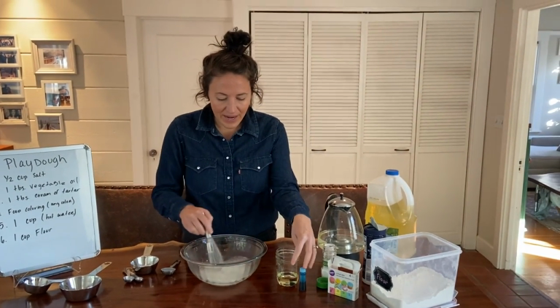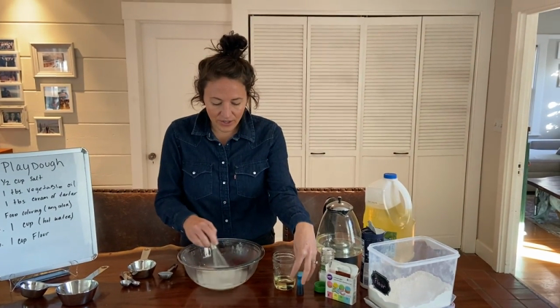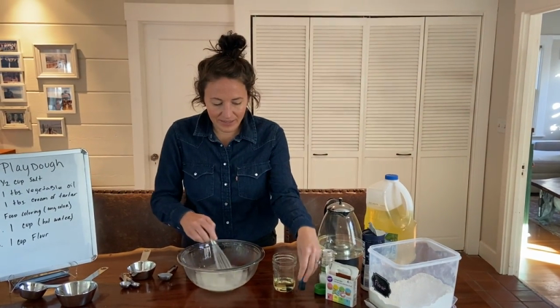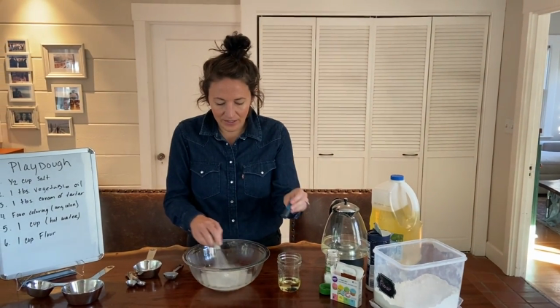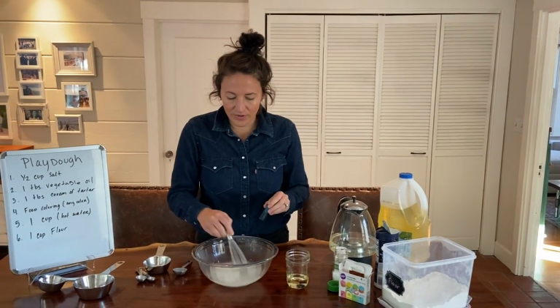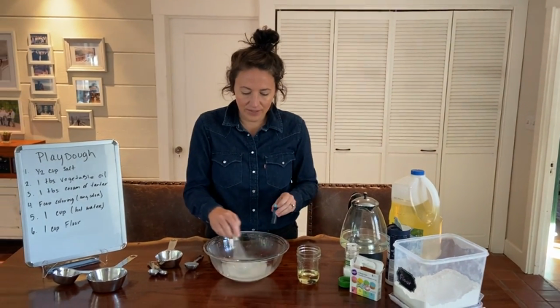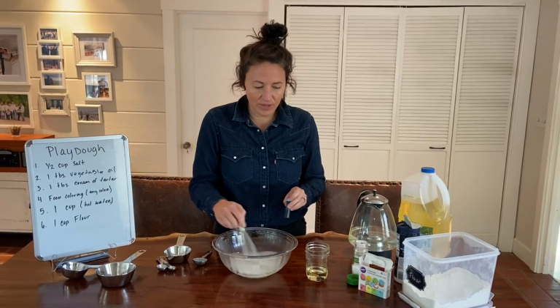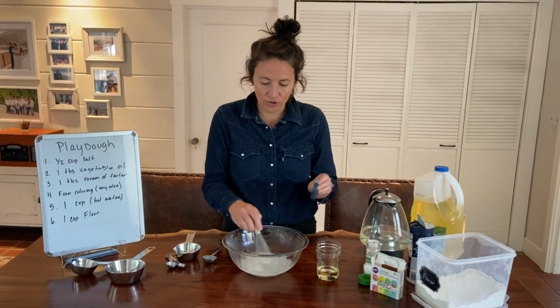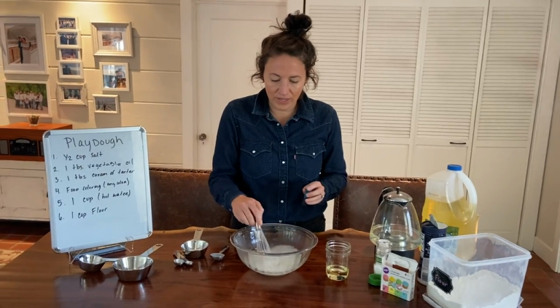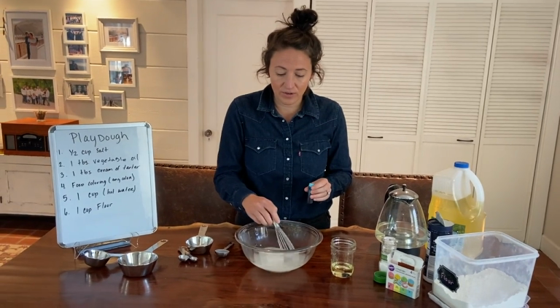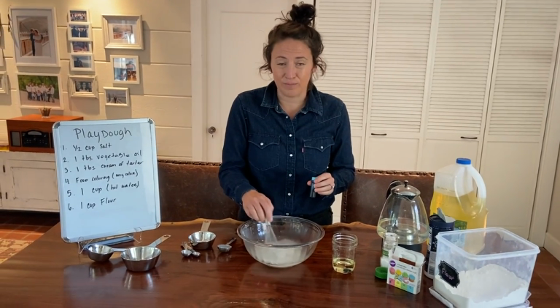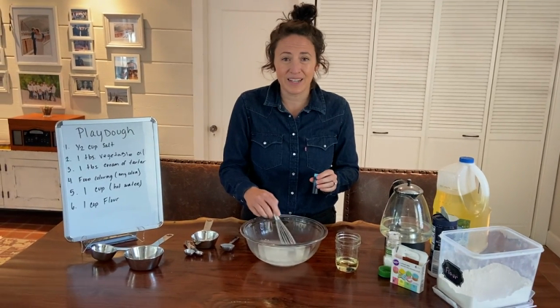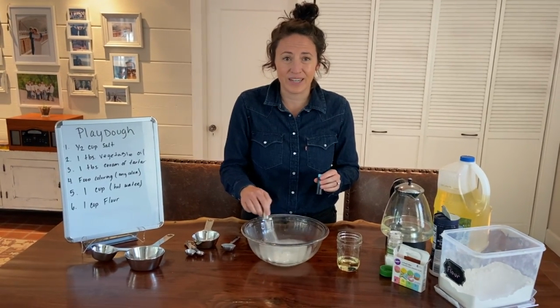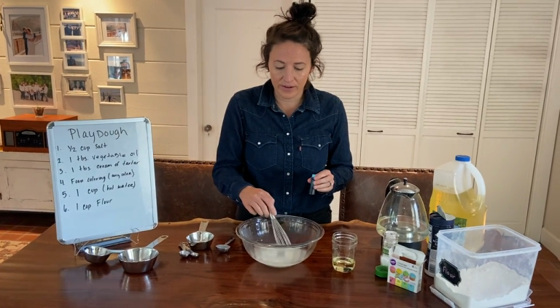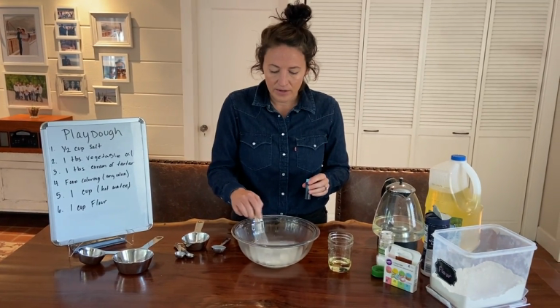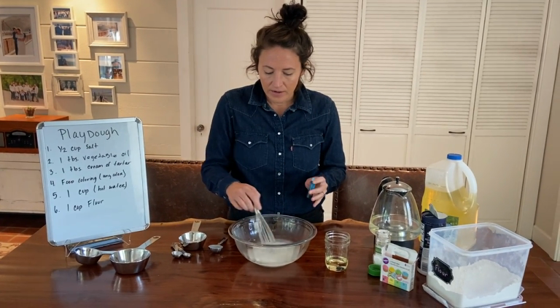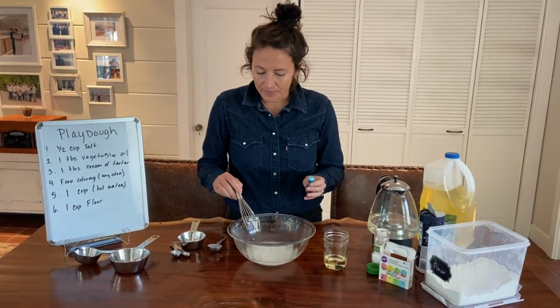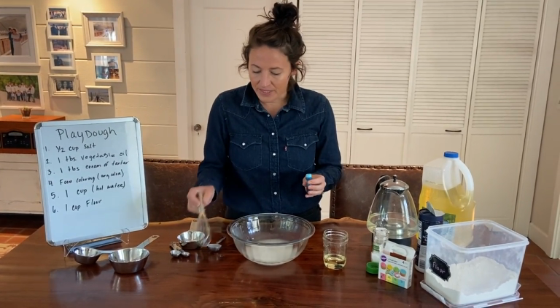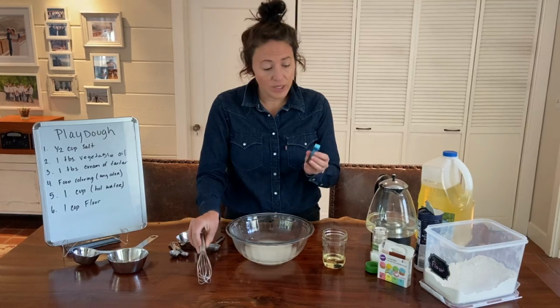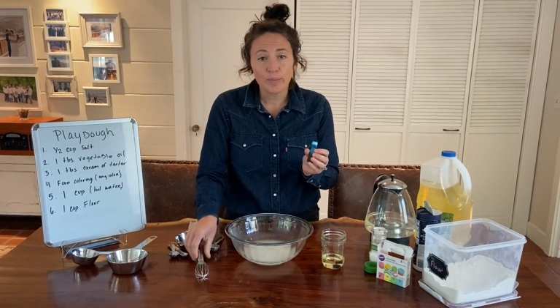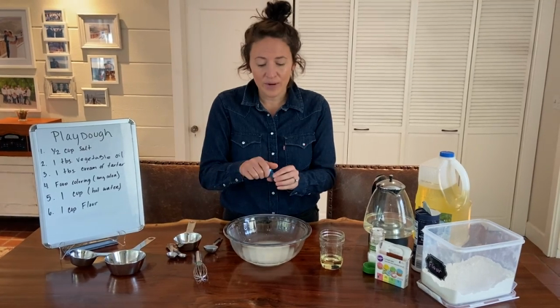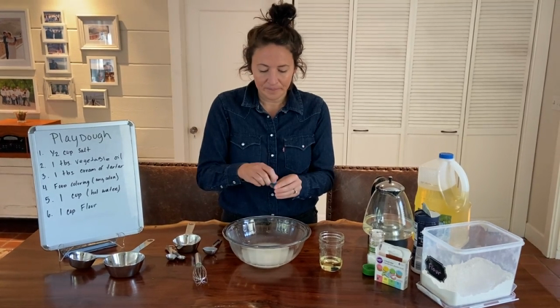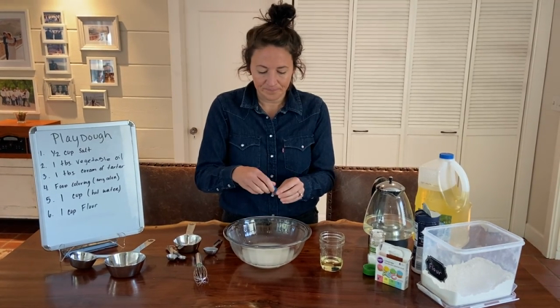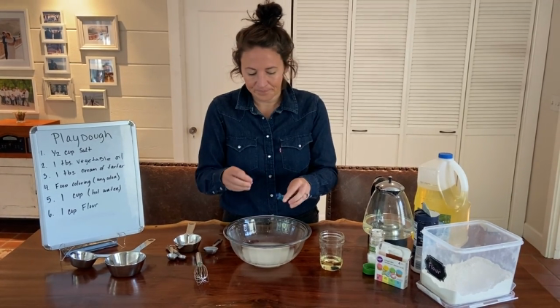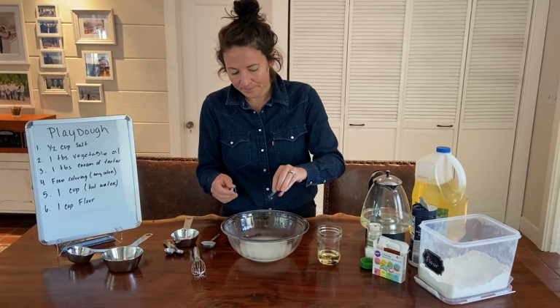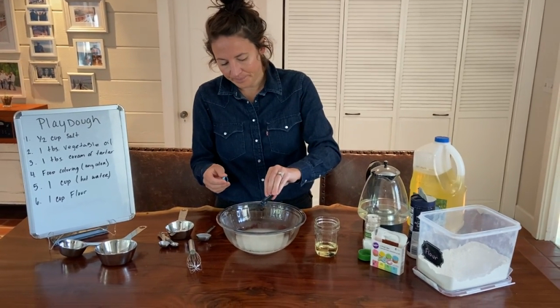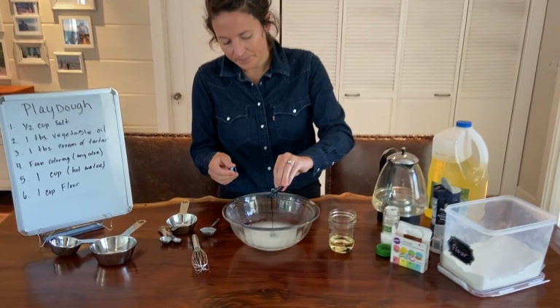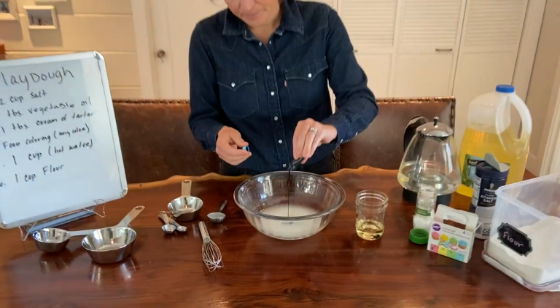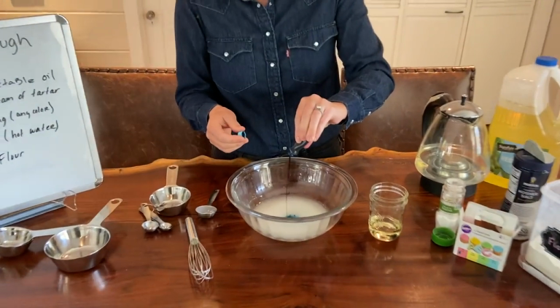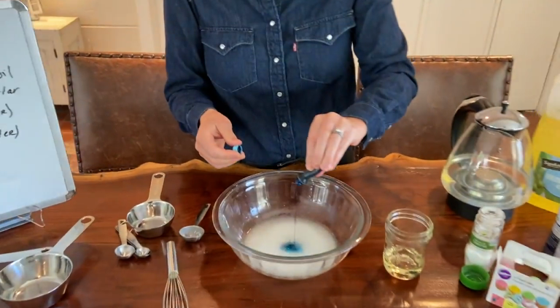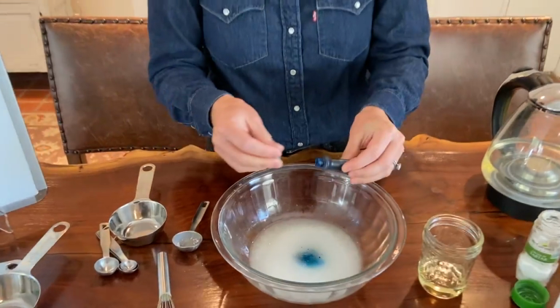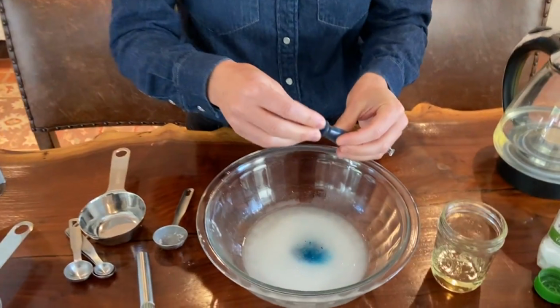Next you're going to add some color. If you have some food coloring, choose what you'd like. You can also mix colors together. Today I'm going to use blue. Mix that in.